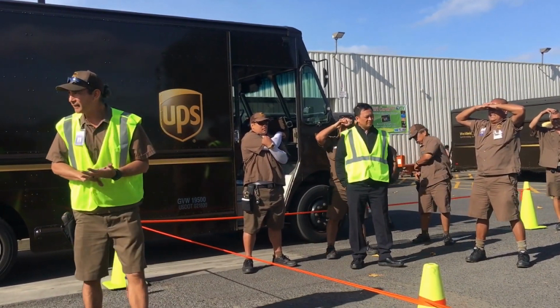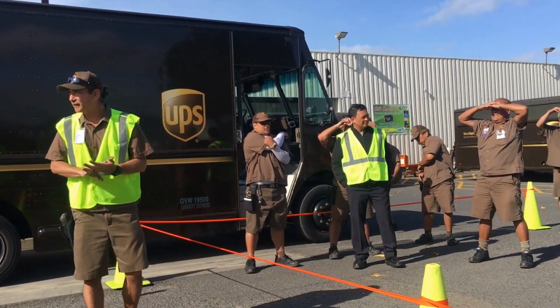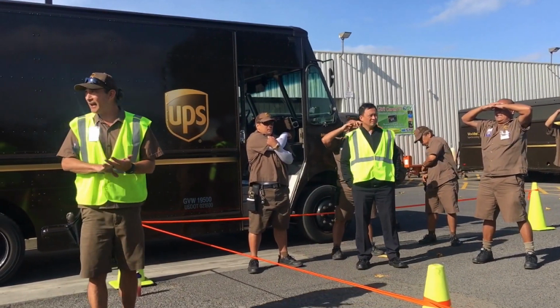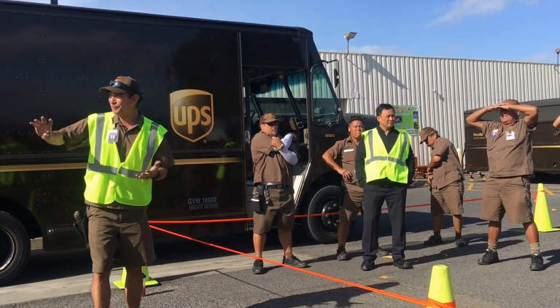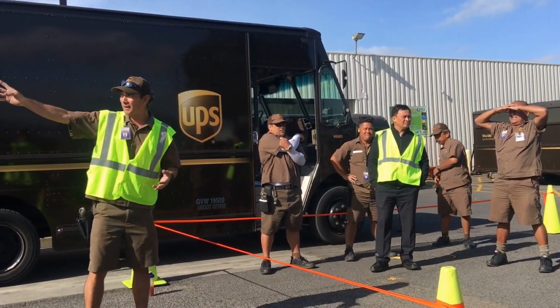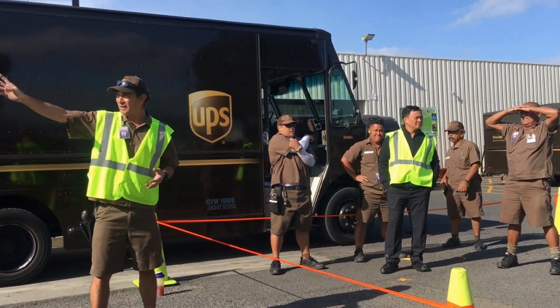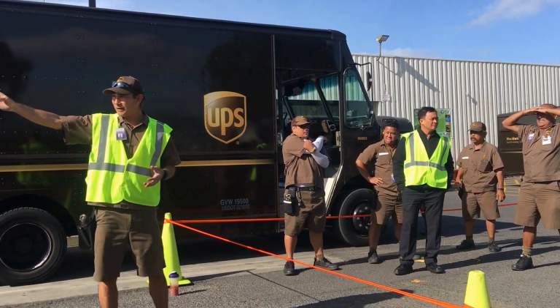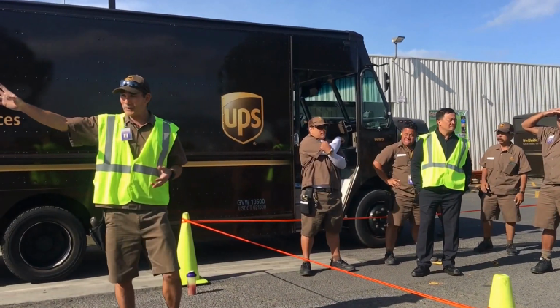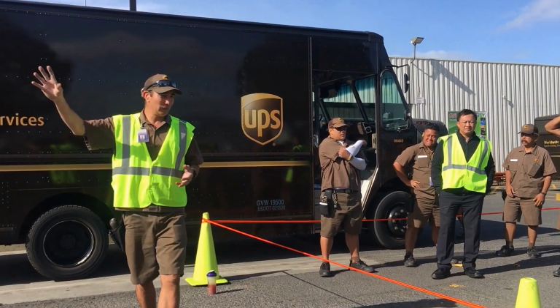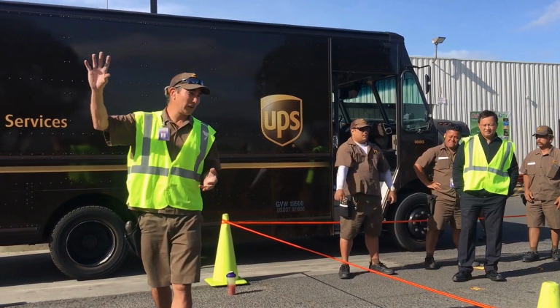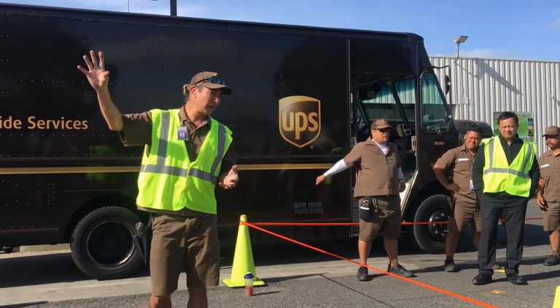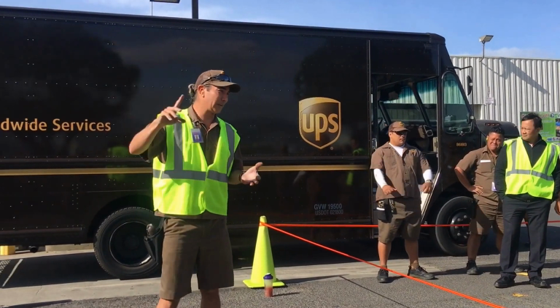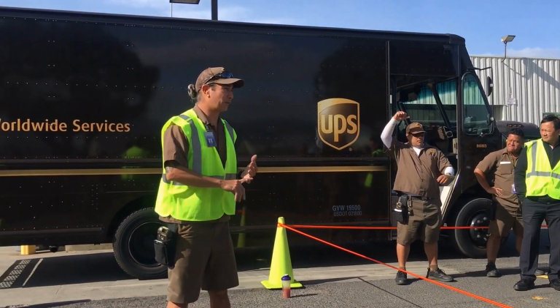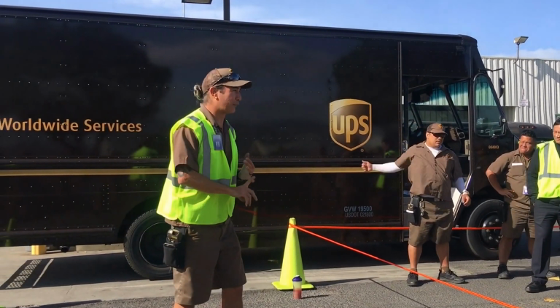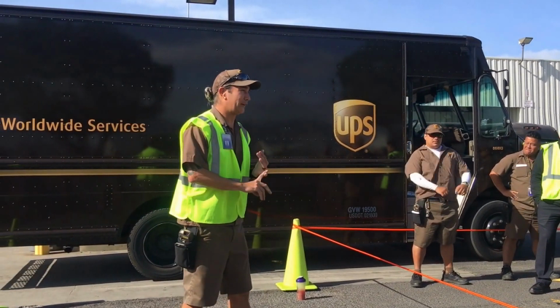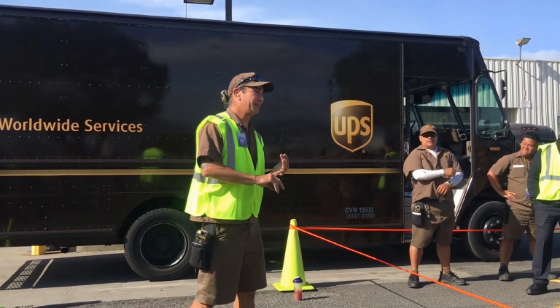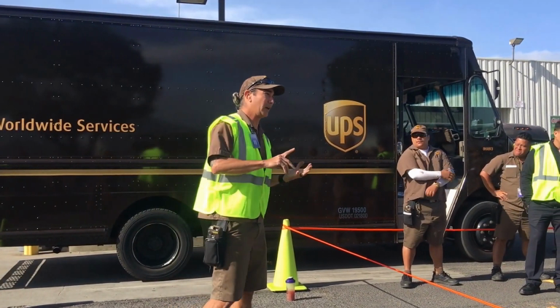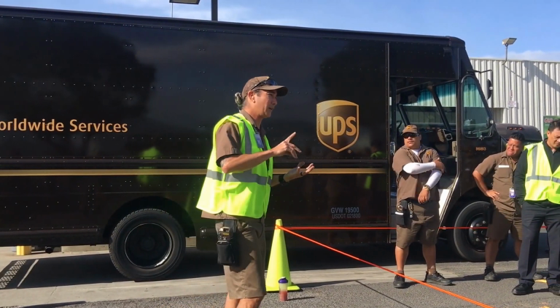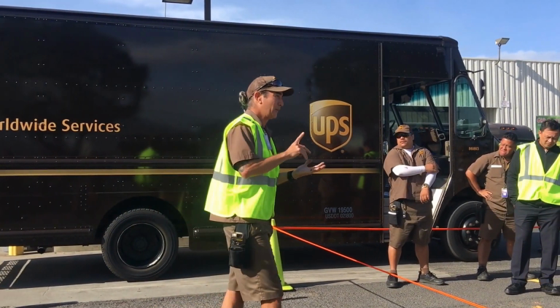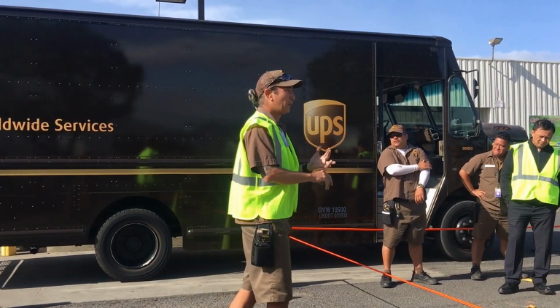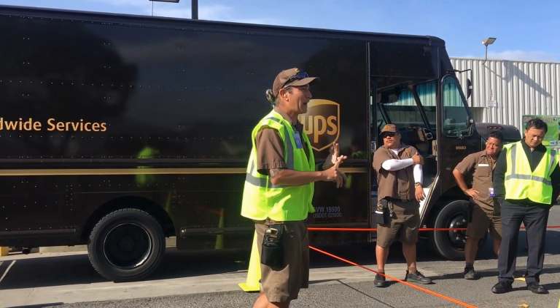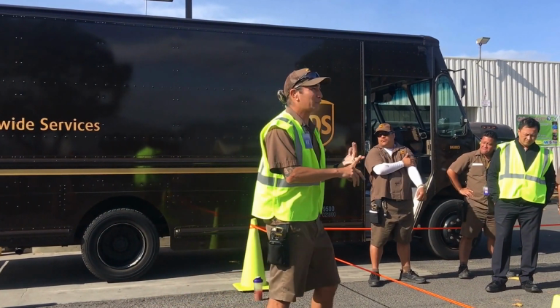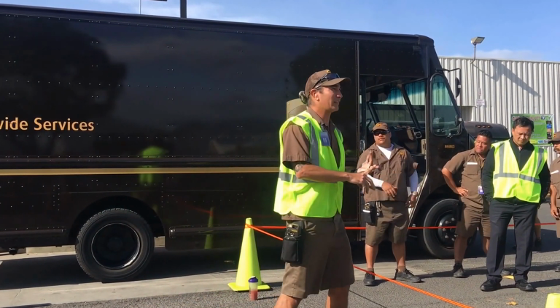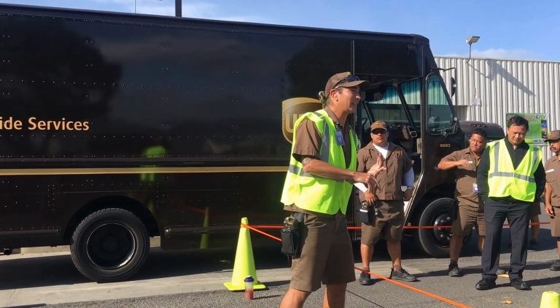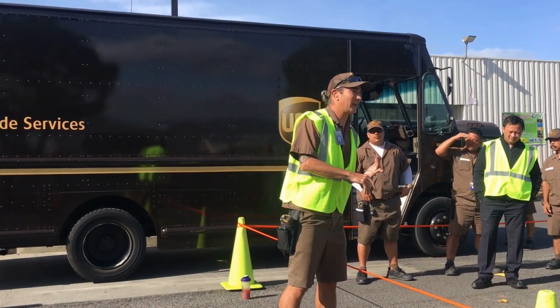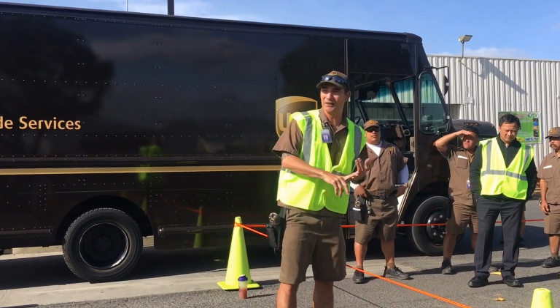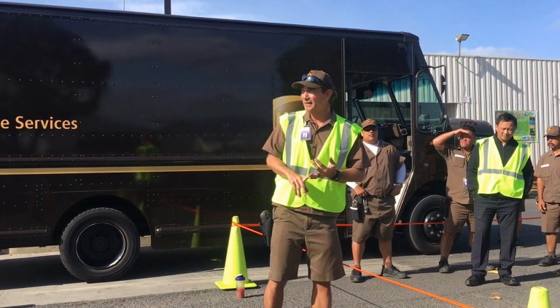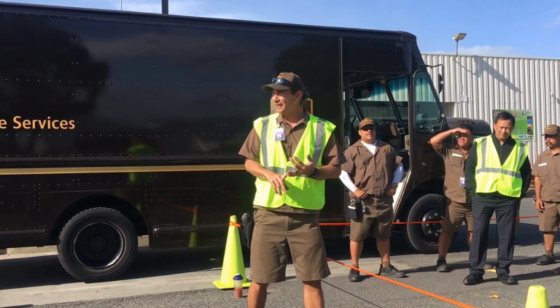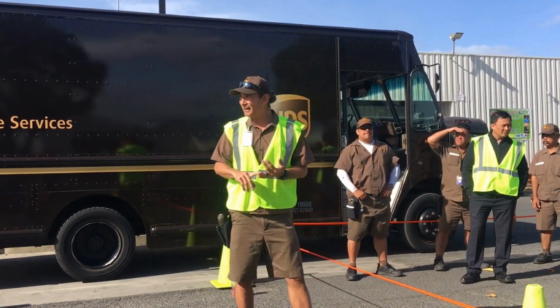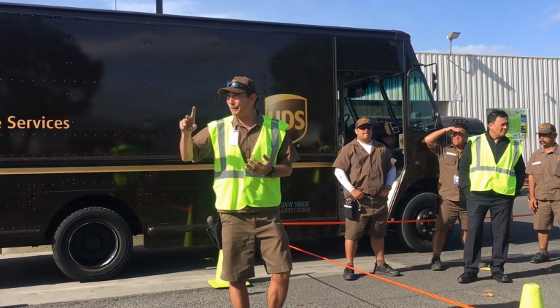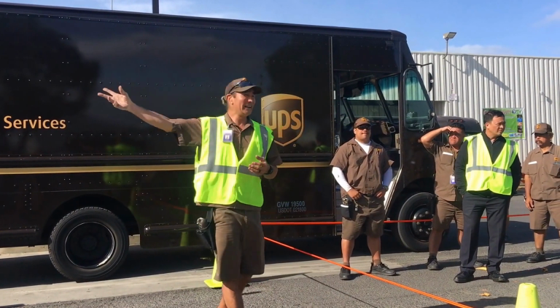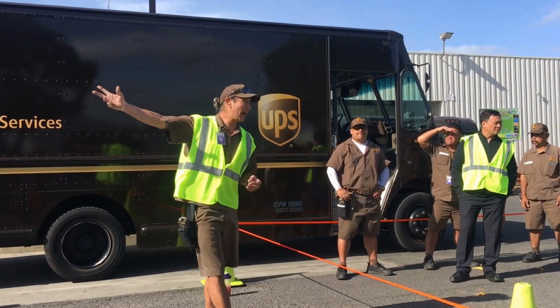So today we're going to cover a couple of things: we're going to do the four-foot rule, only back as far as necessary, and blind spots.